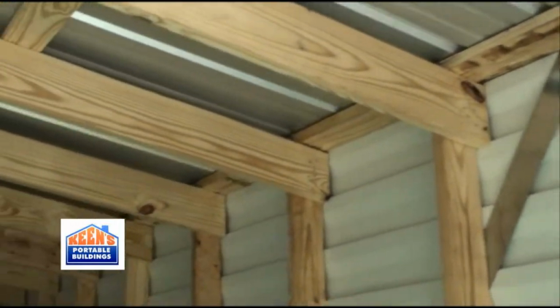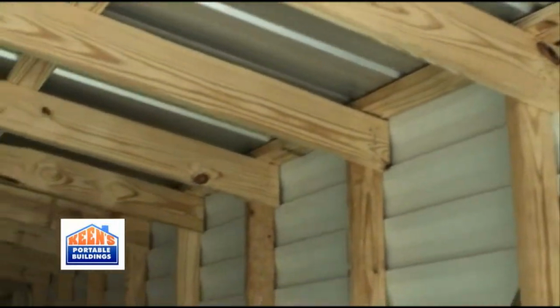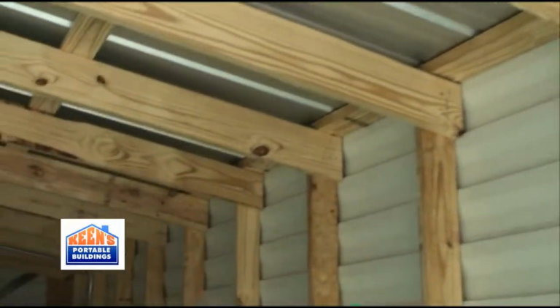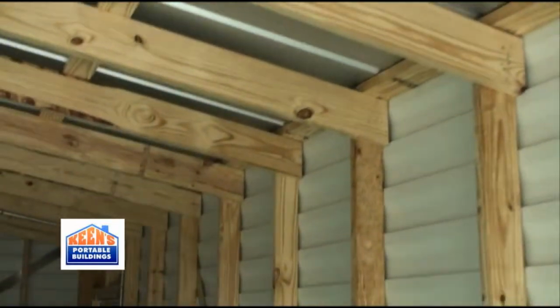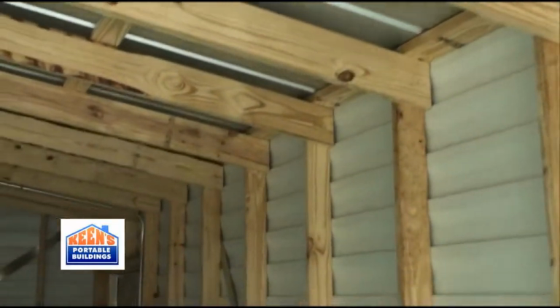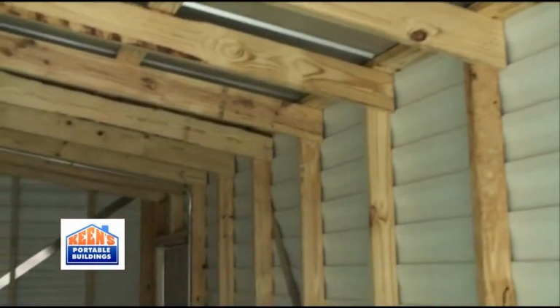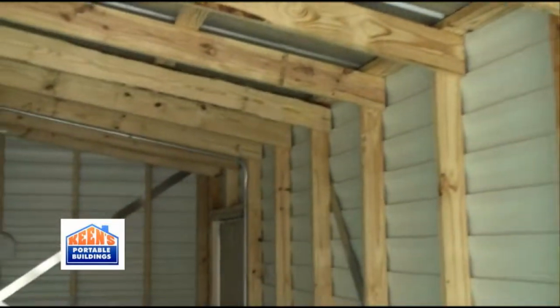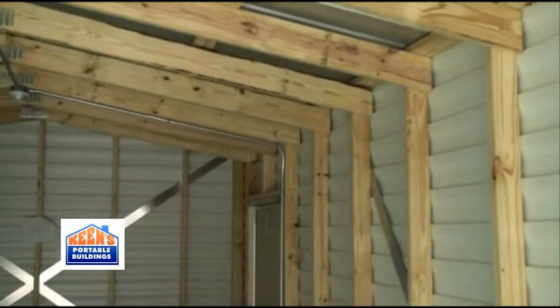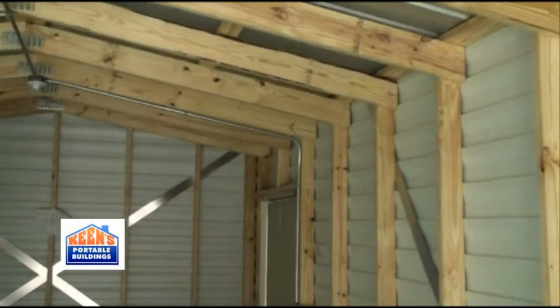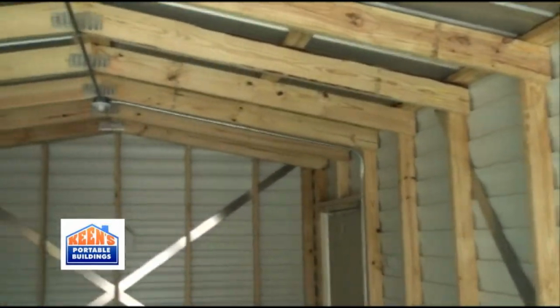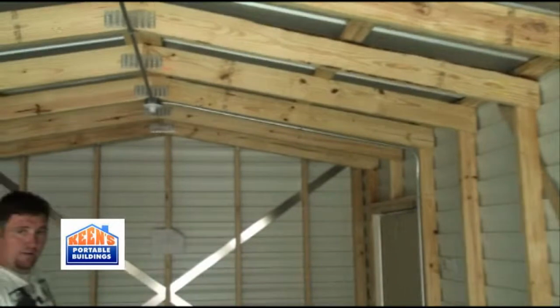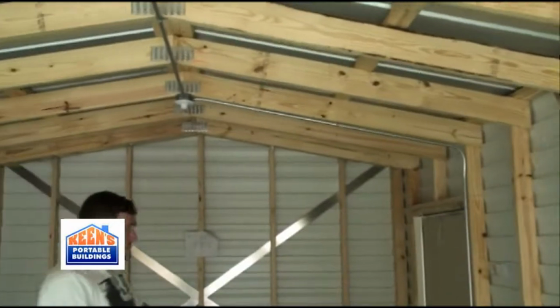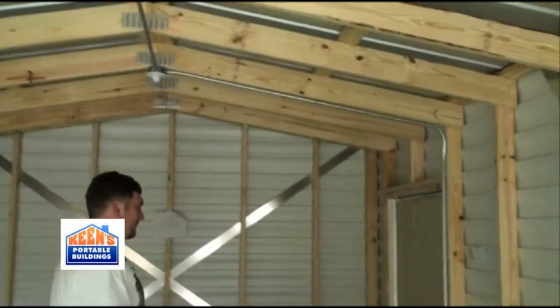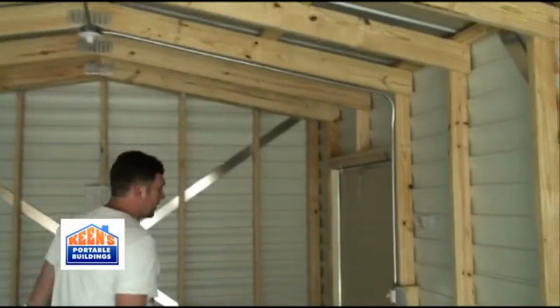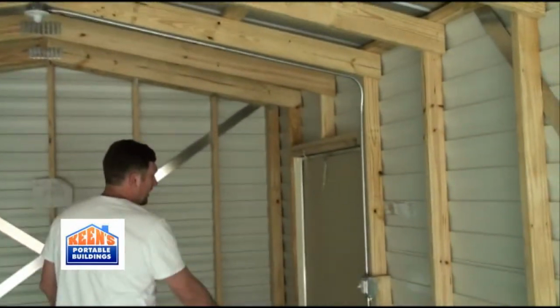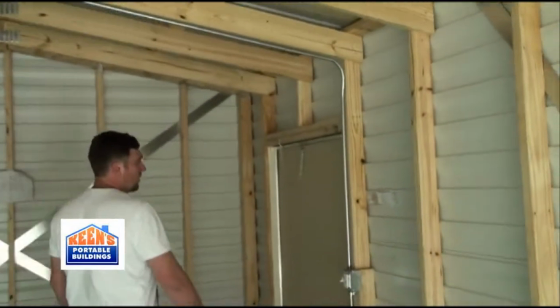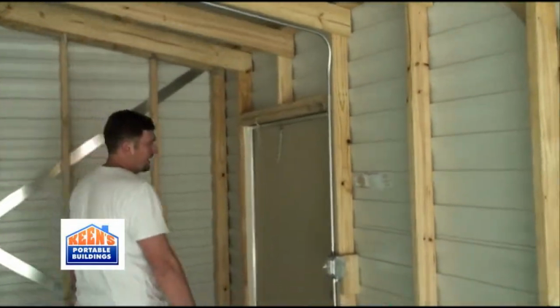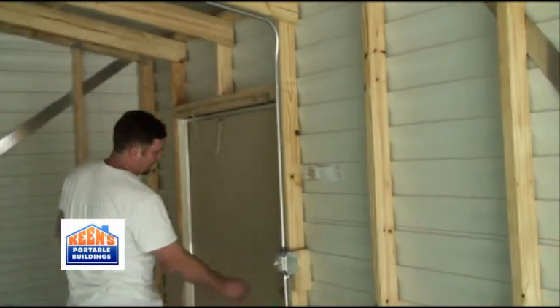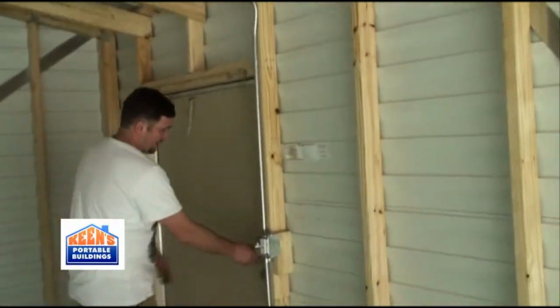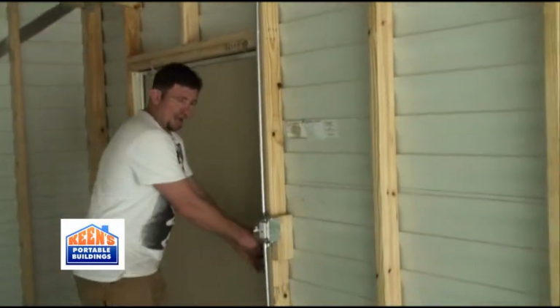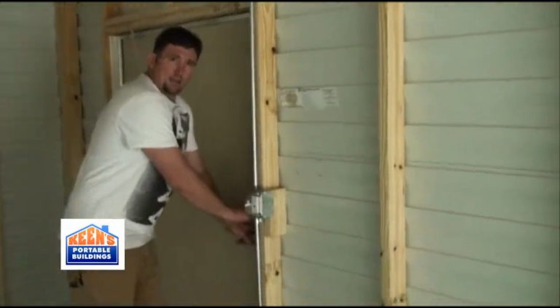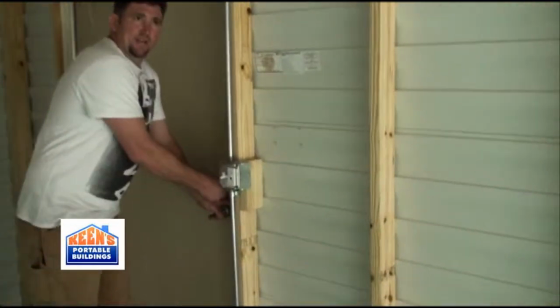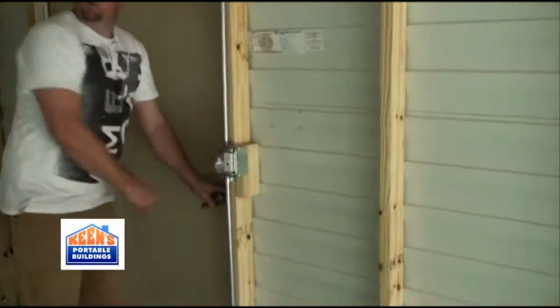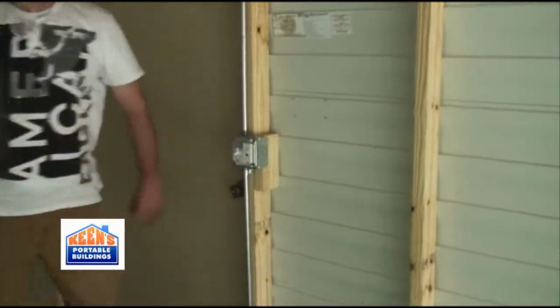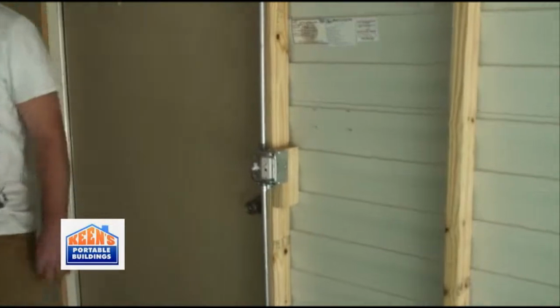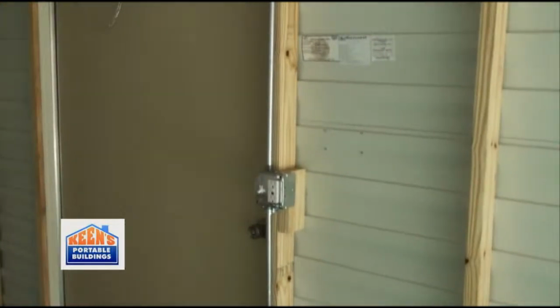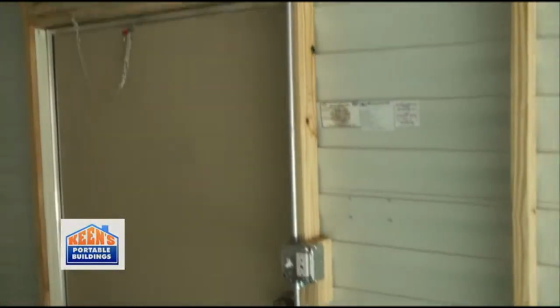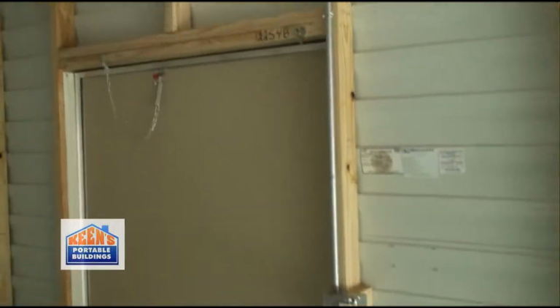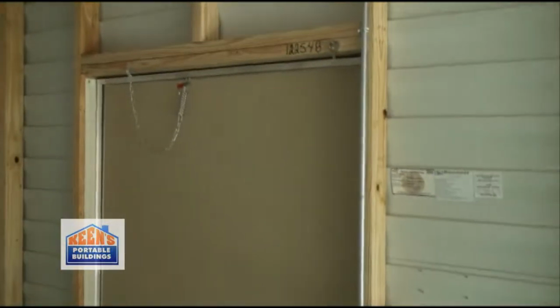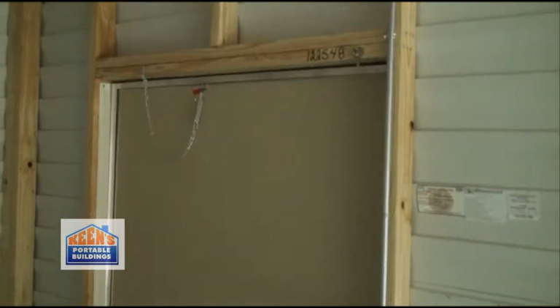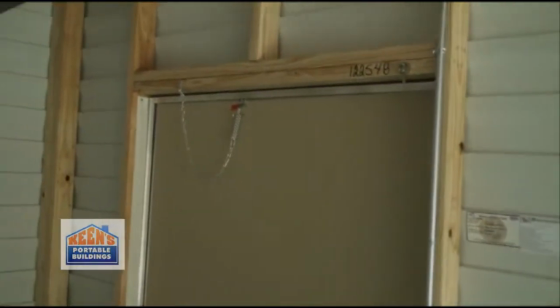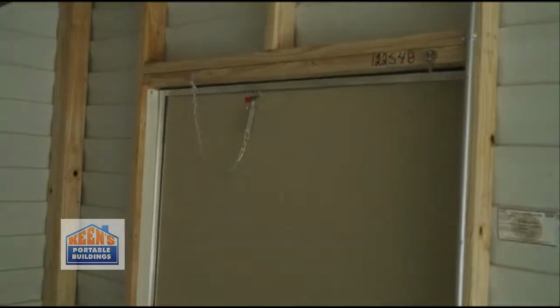Same wind loads, 29 gauge steel roof. The doors have dead bolts, and all the Bennetts come with a dead bolt. Just a little different design, but a steel roof.